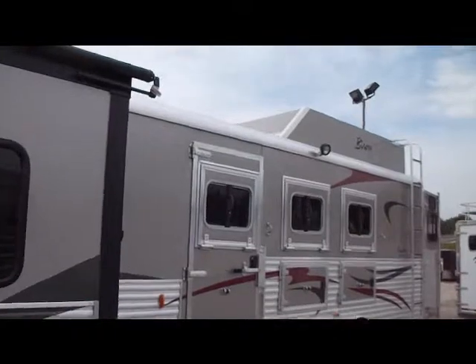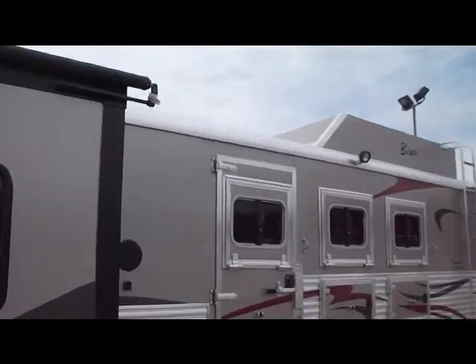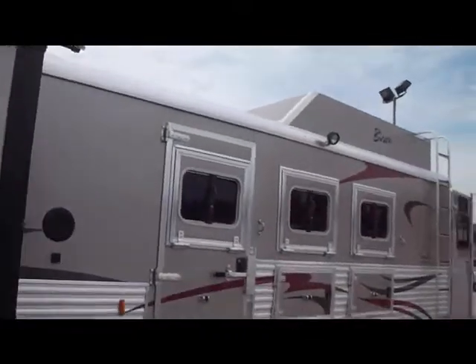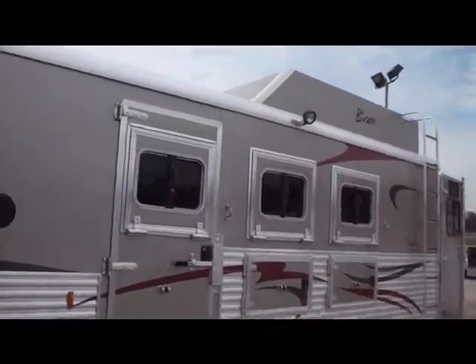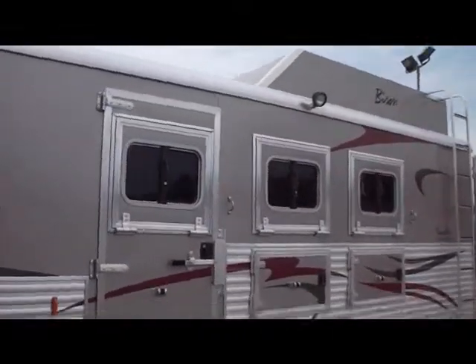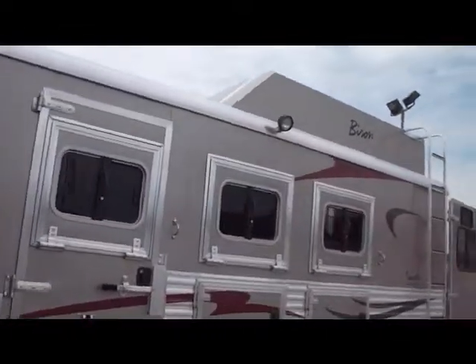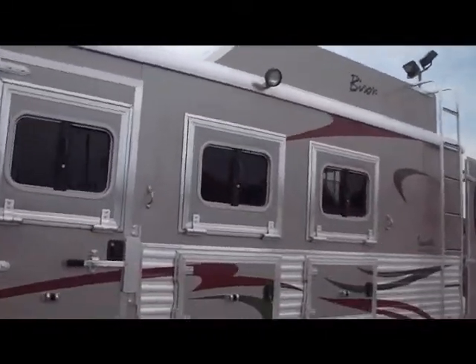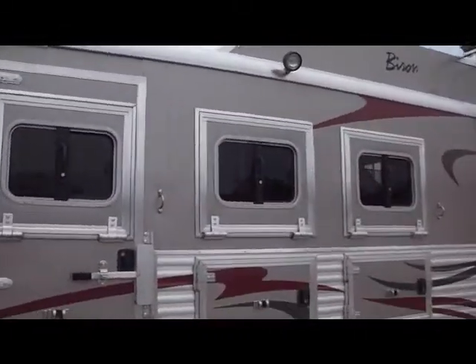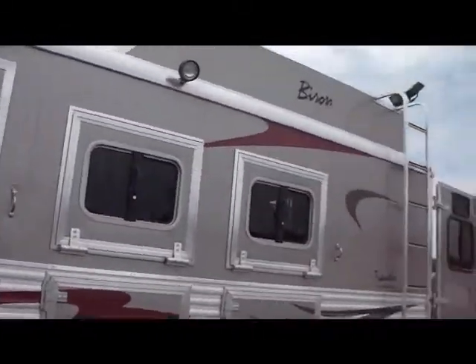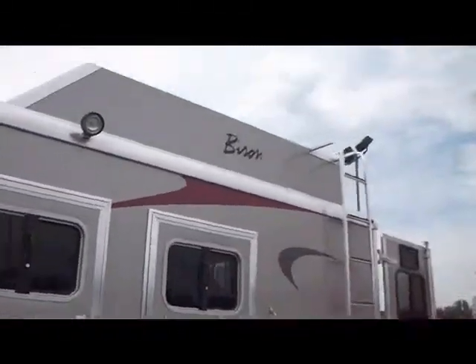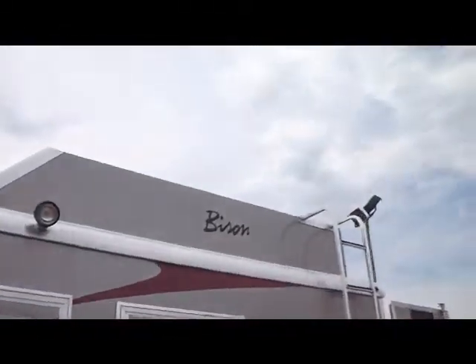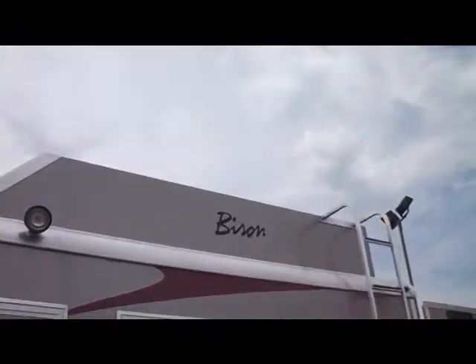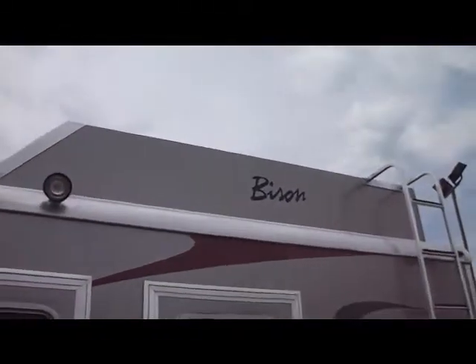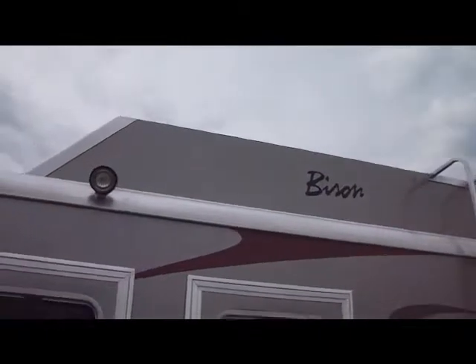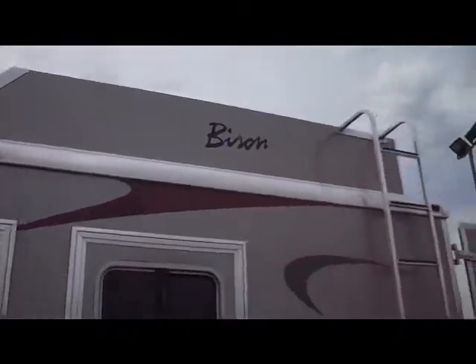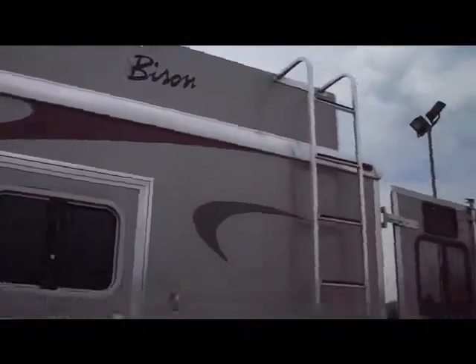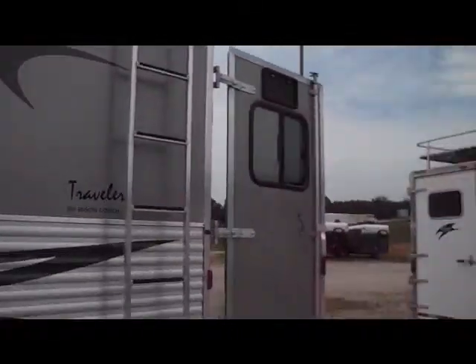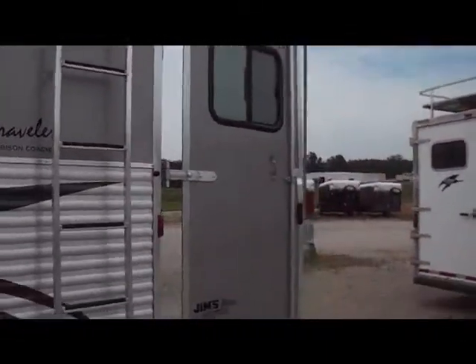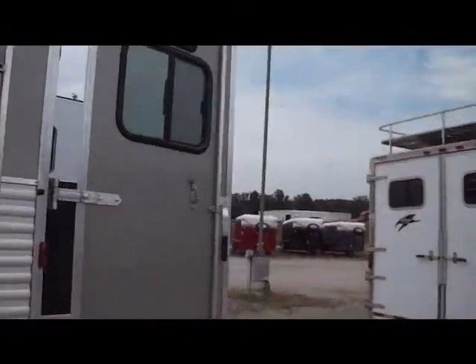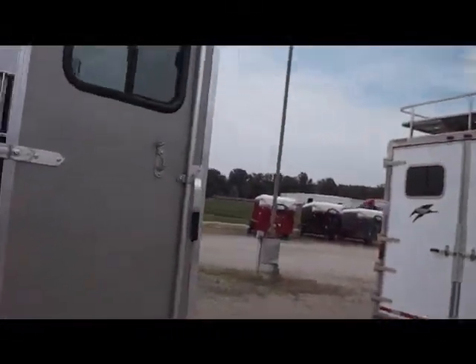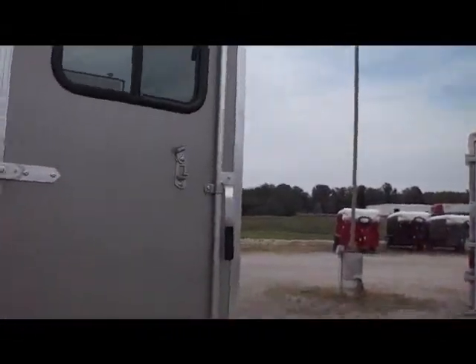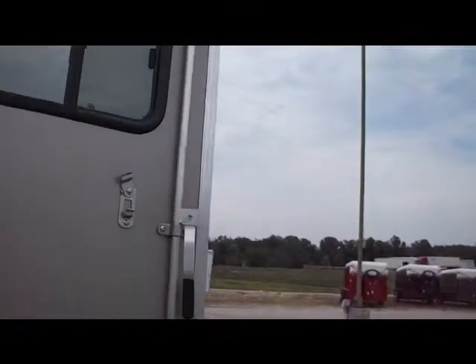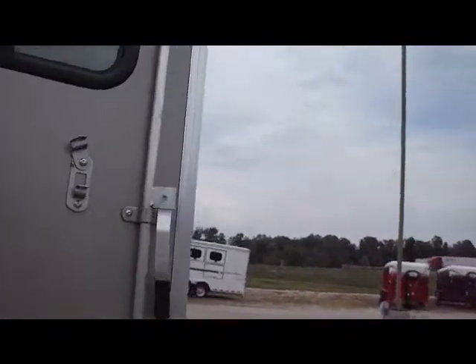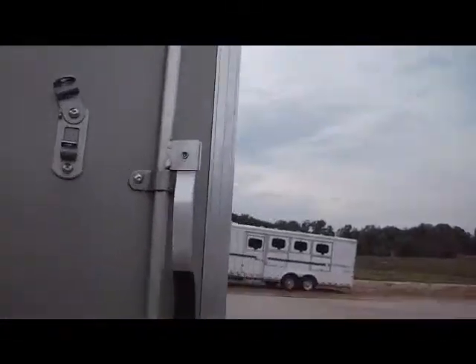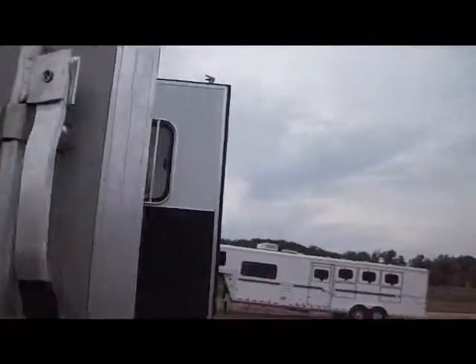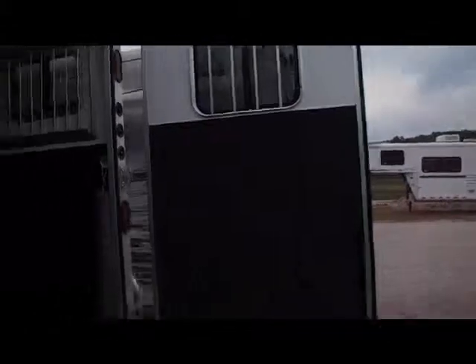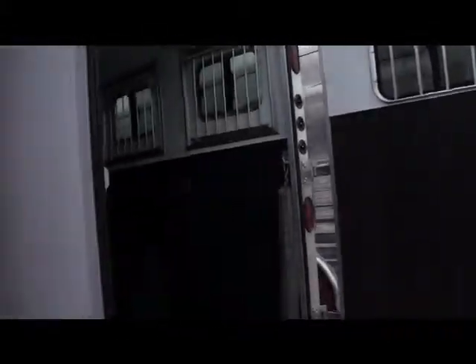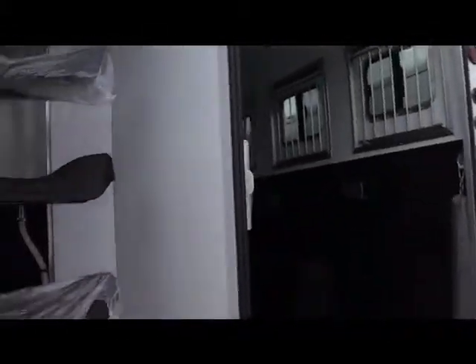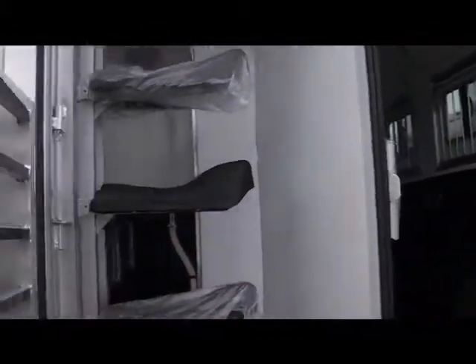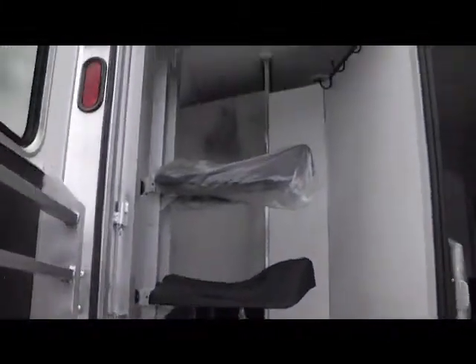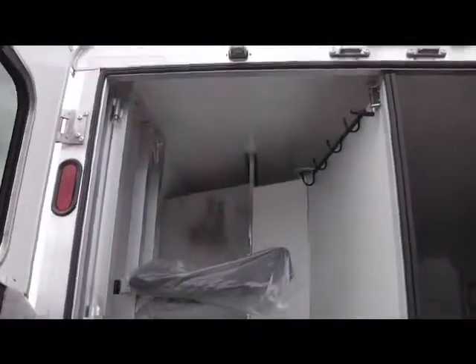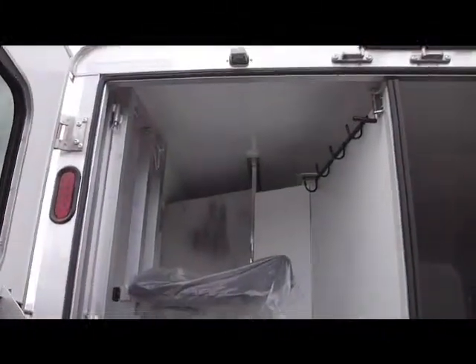Heavy drop down windows on the head side, manger storage, comes with a skinned hay rack. This trailer also in the tack area will have a swing out saddle rack.